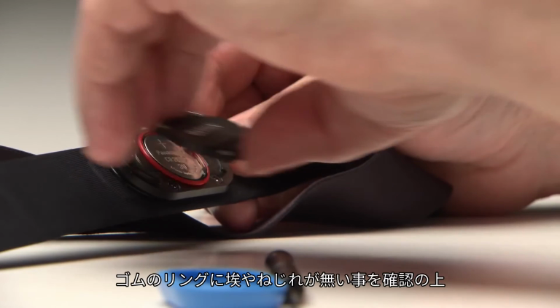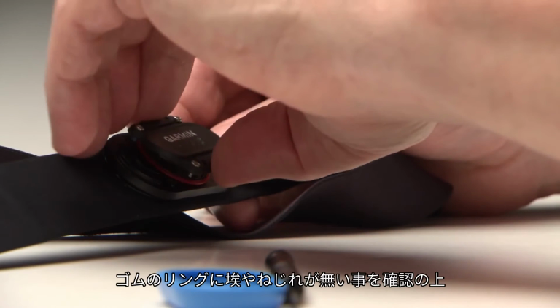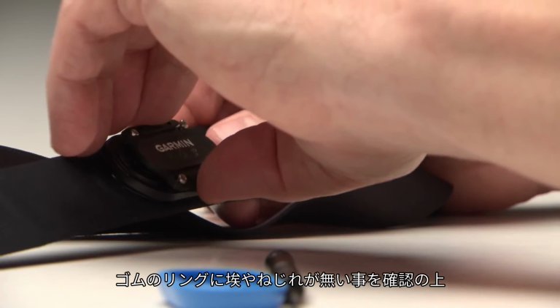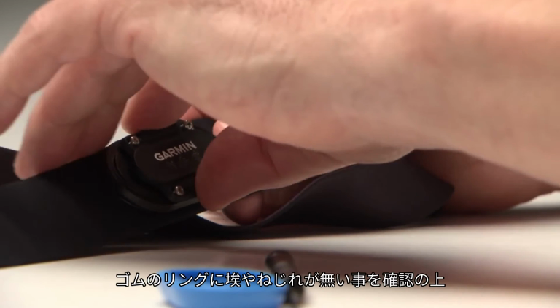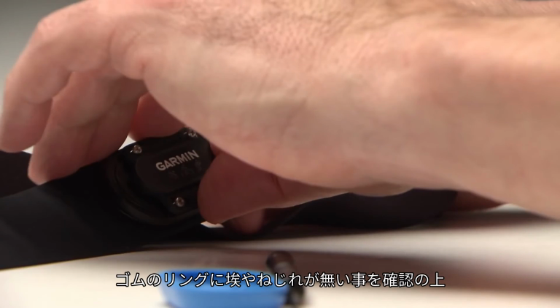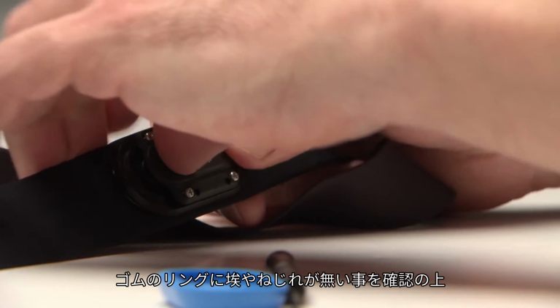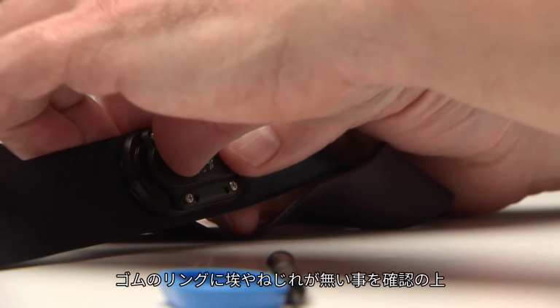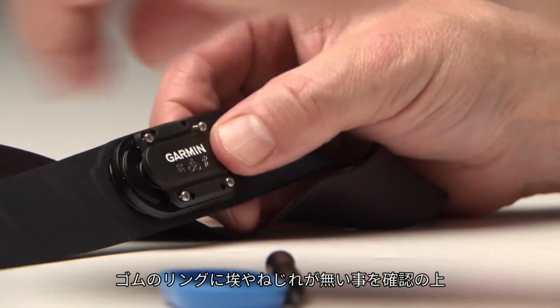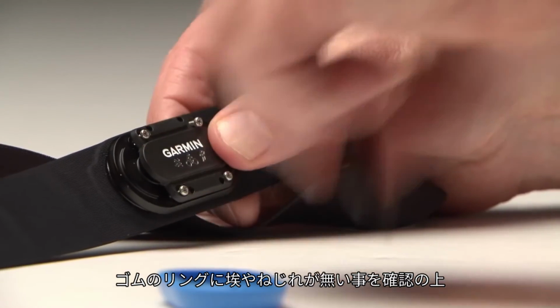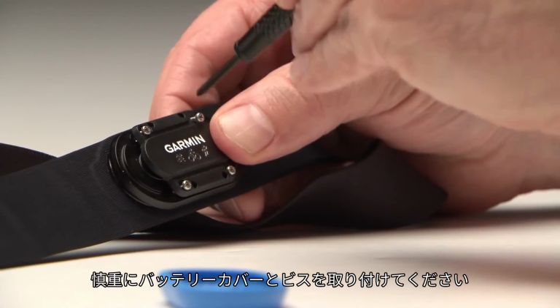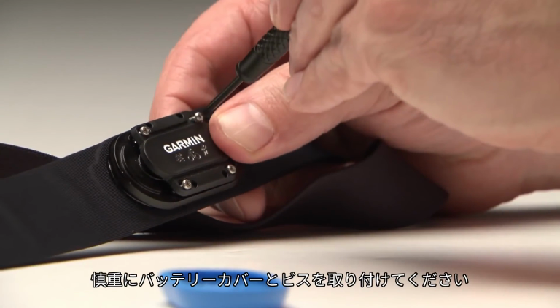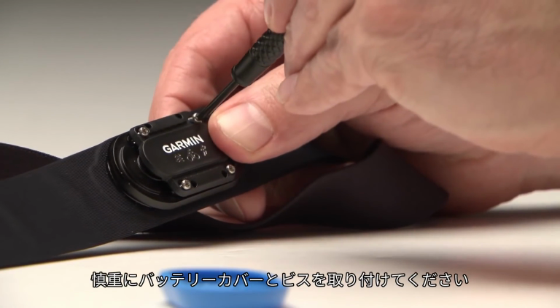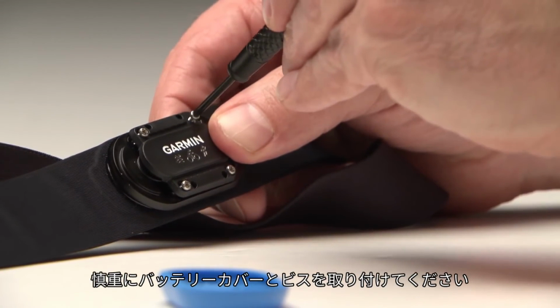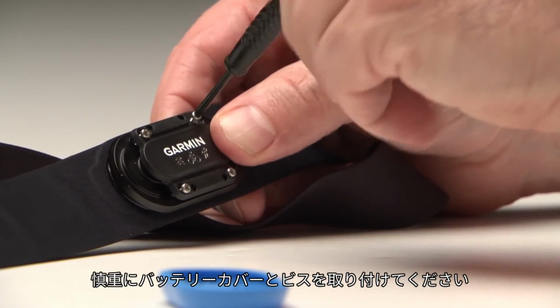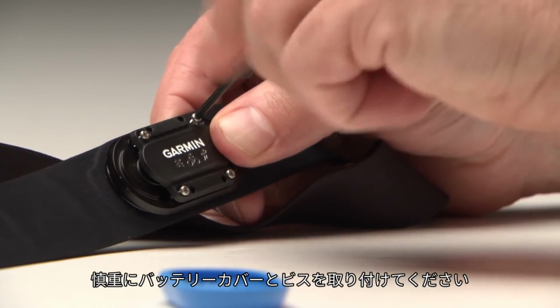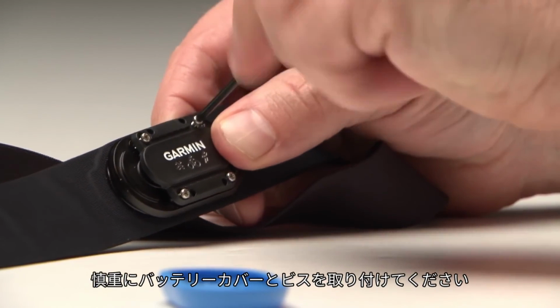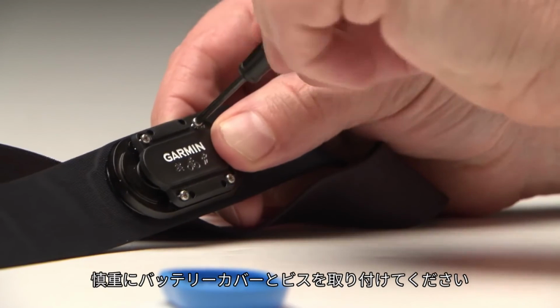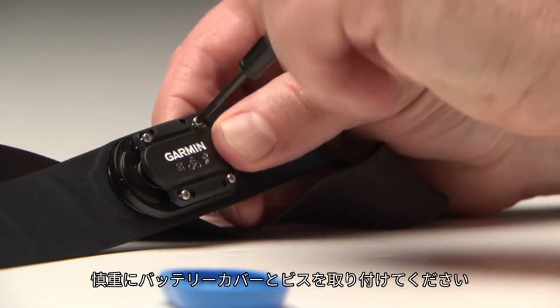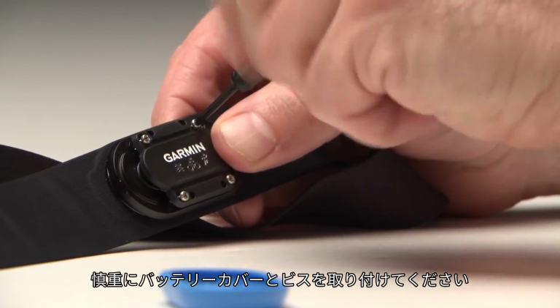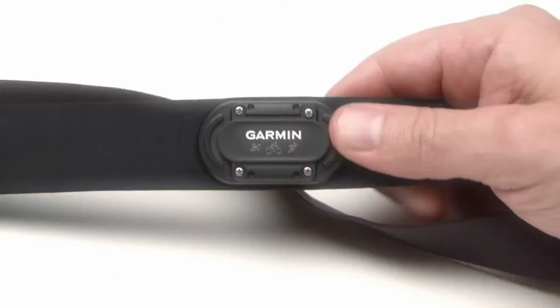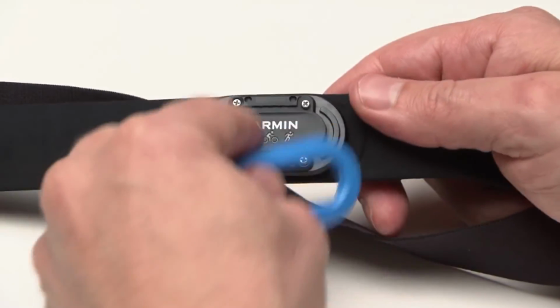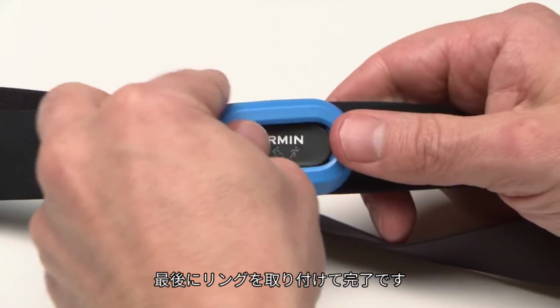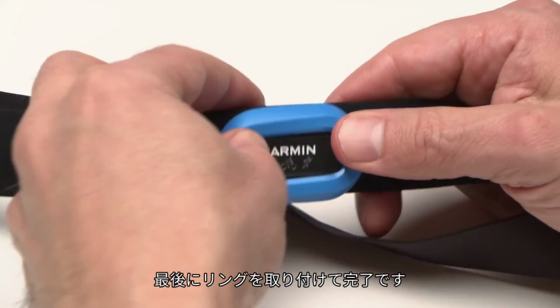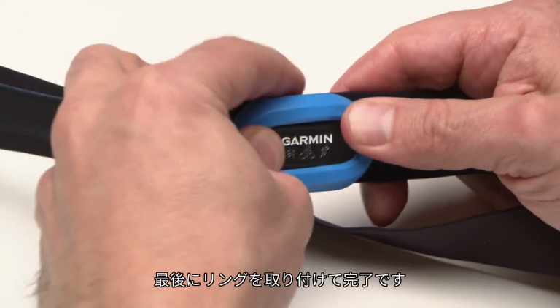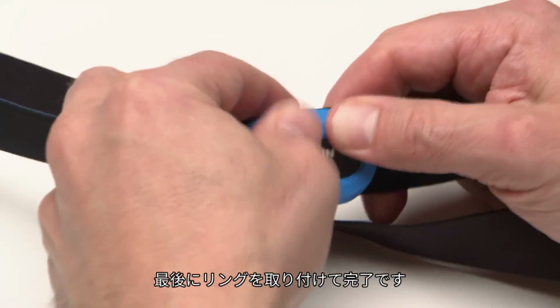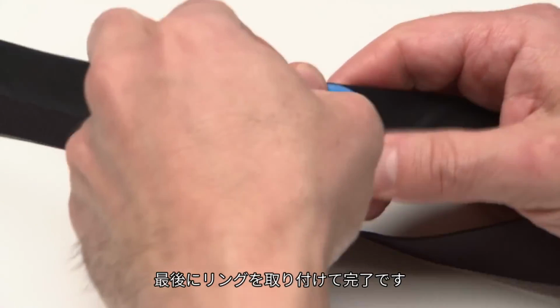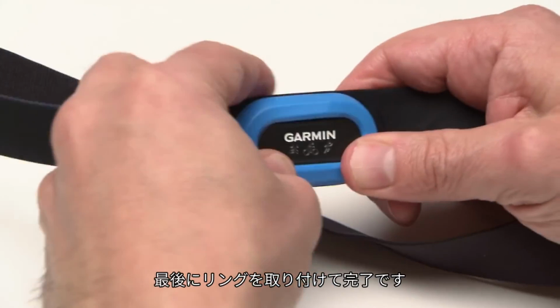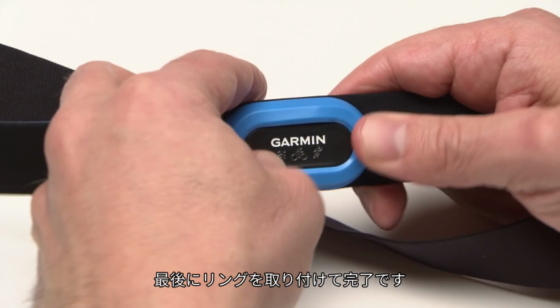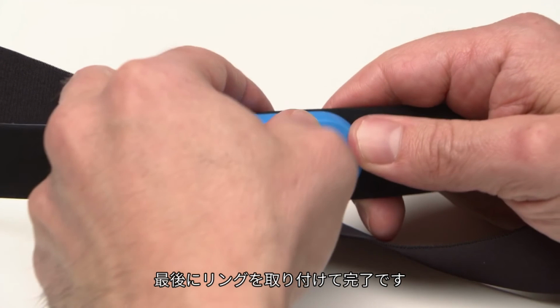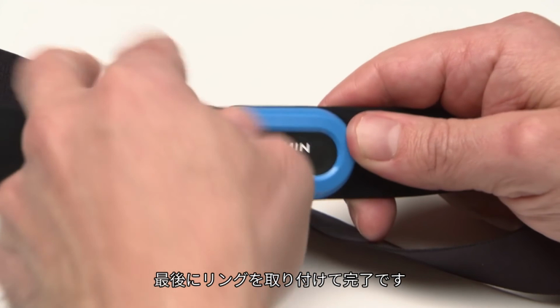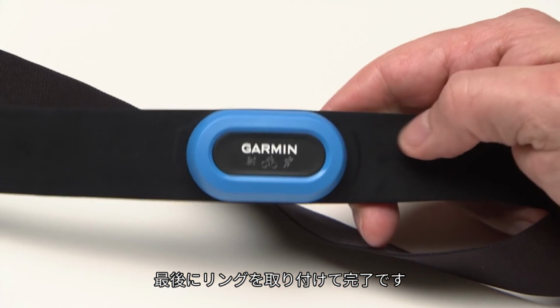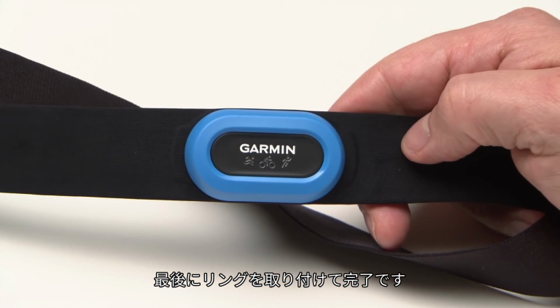Place the cover back on, paying close attention to the orientation. Make sure each screw is aligned properly, then firmly tighten the screws. Put the ring back on the module. Now the HRM is ready to use.